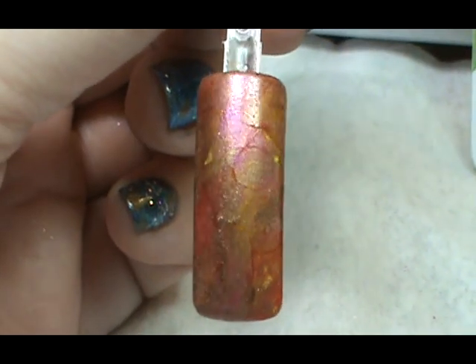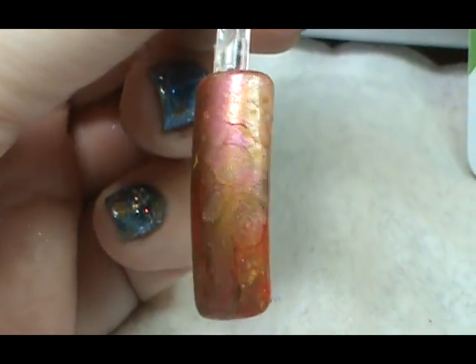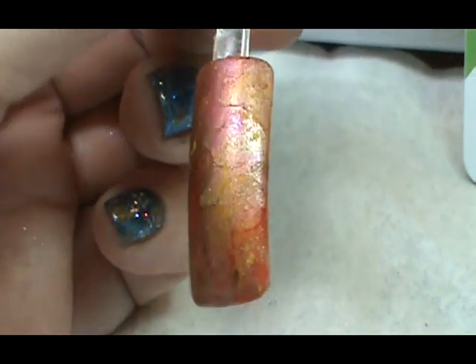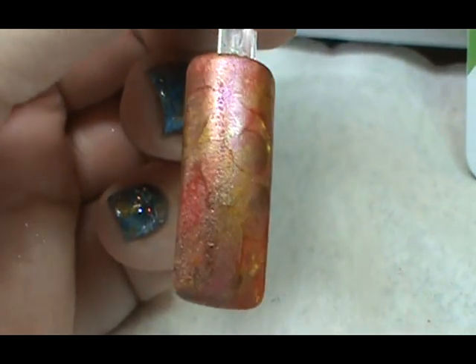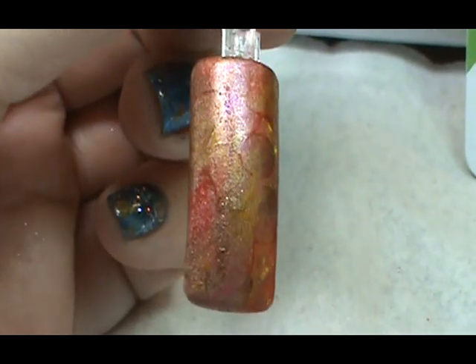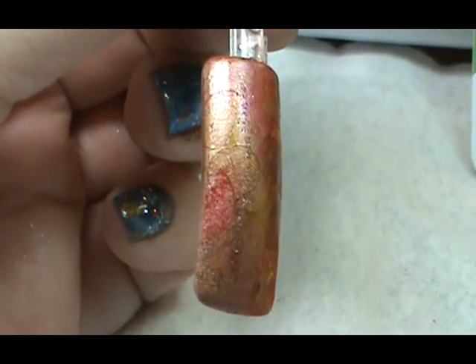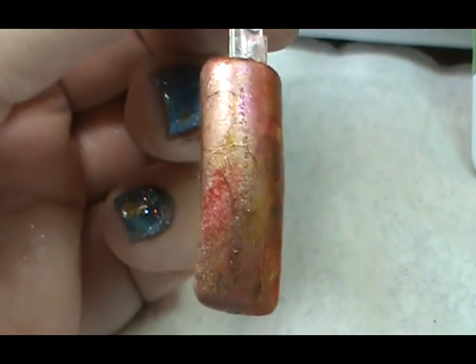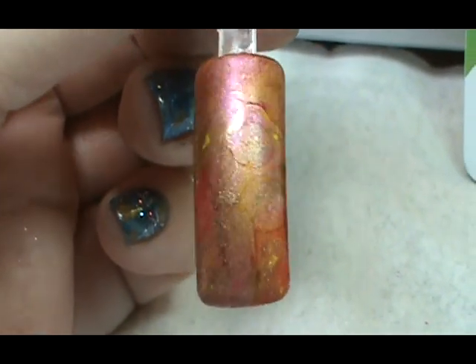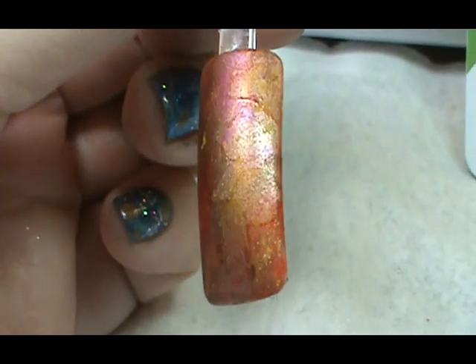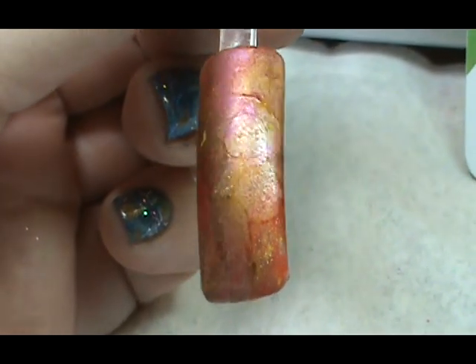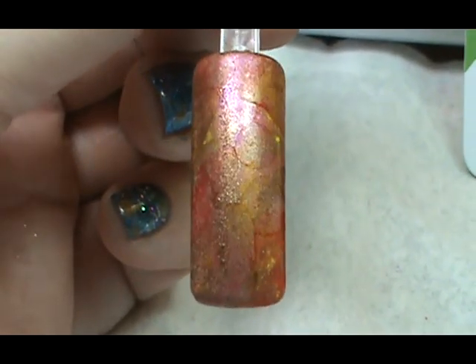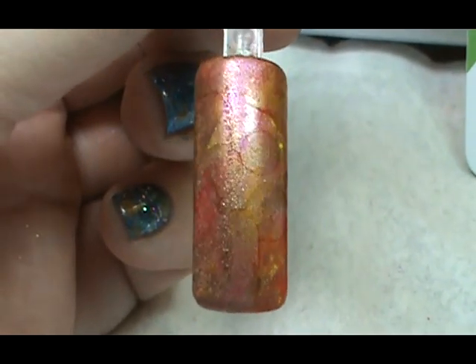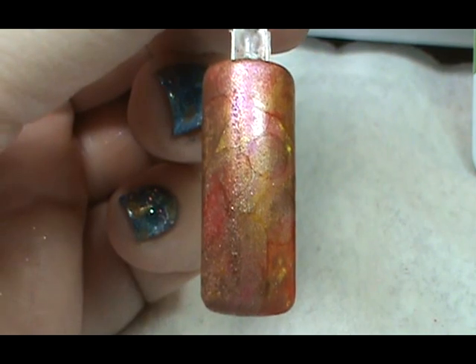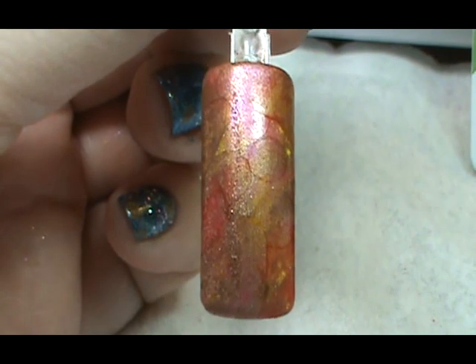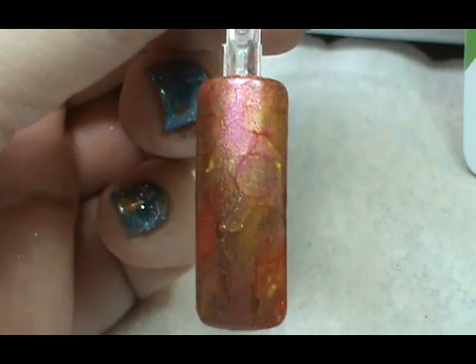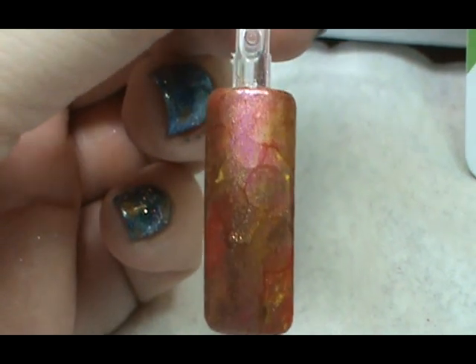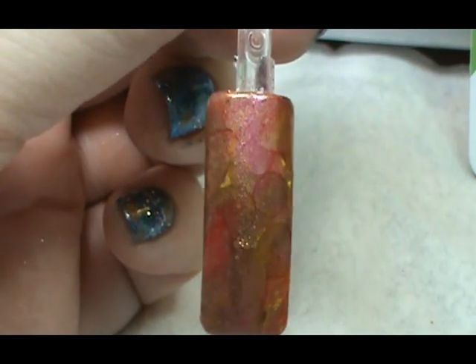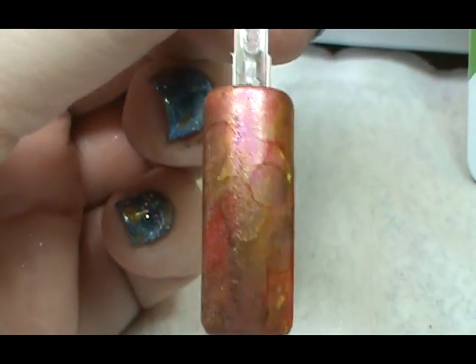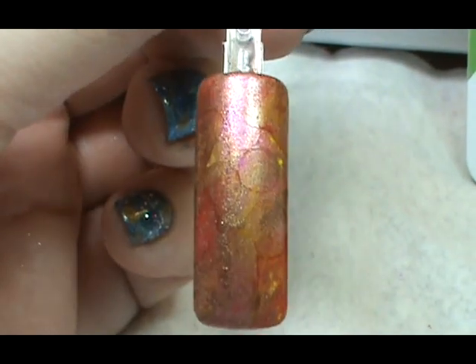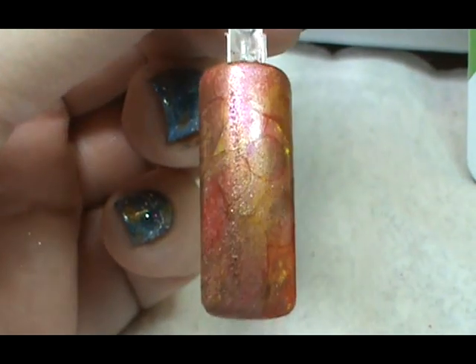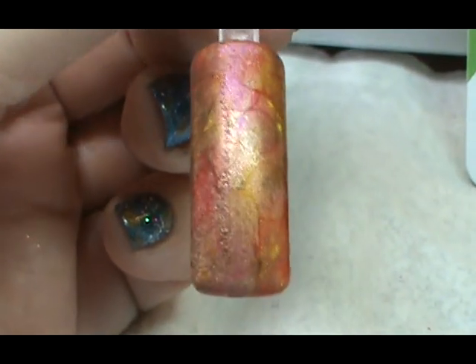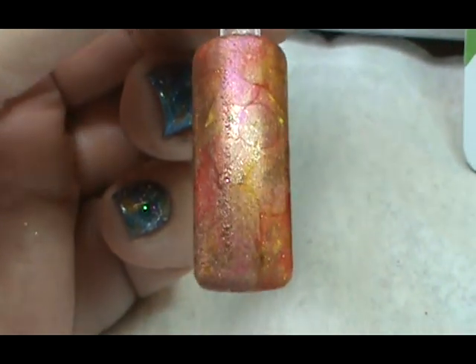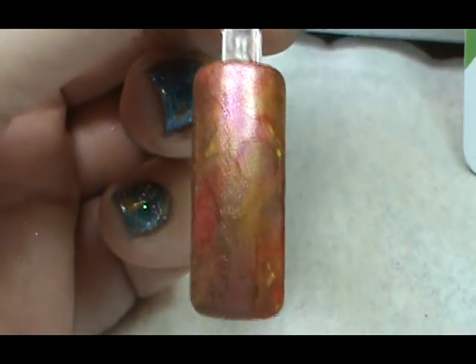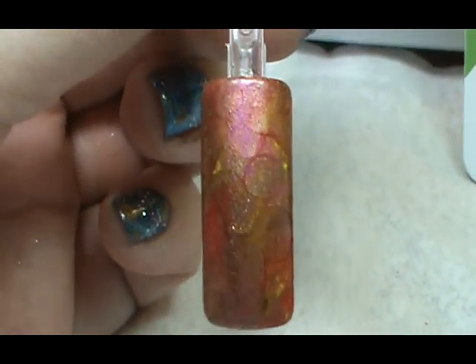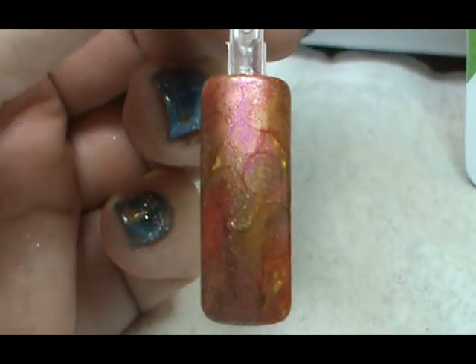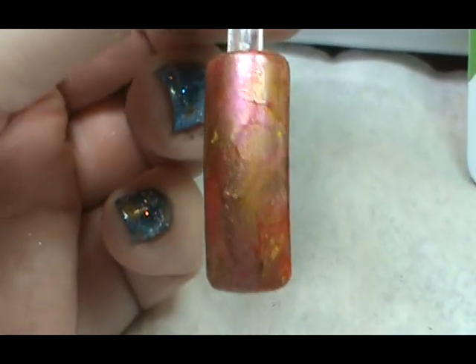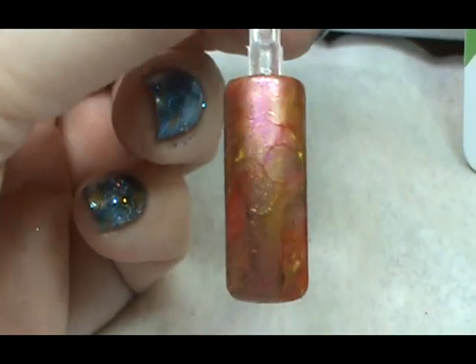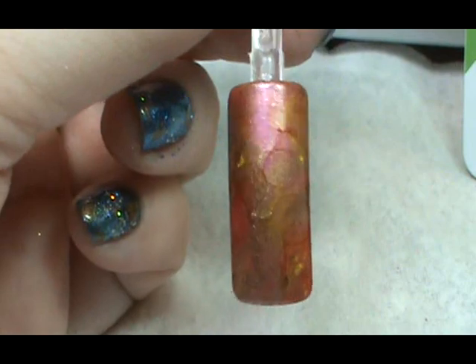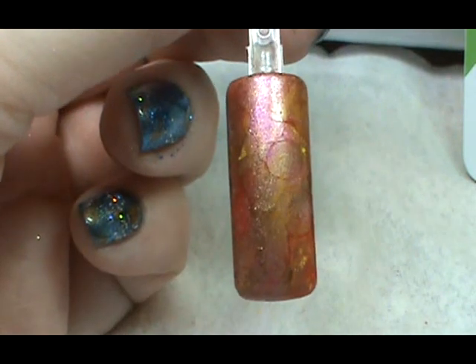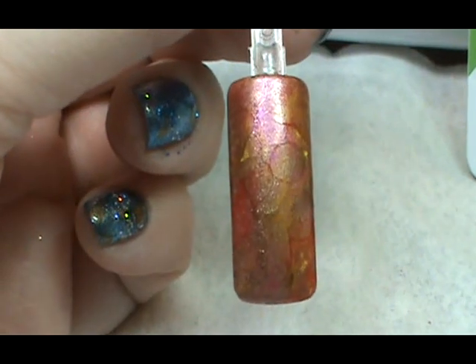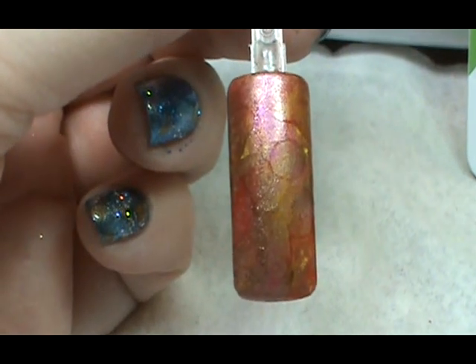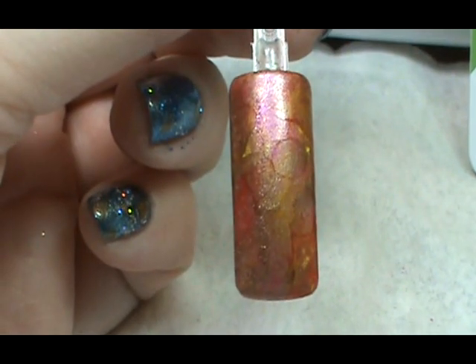You'll want to top coat this and cure the top coat for two minutes, but definitely make sure you allow it to dry before you top coat it. Thanks a lot Melody for a wicked idea. Alright, thank you.